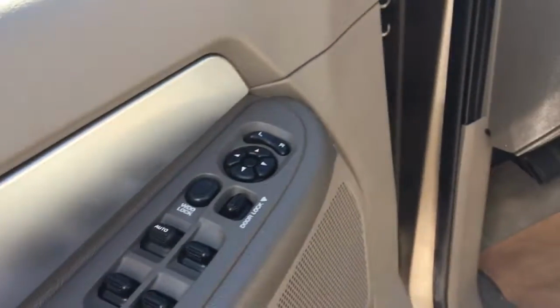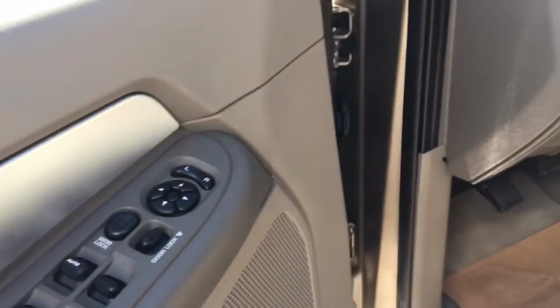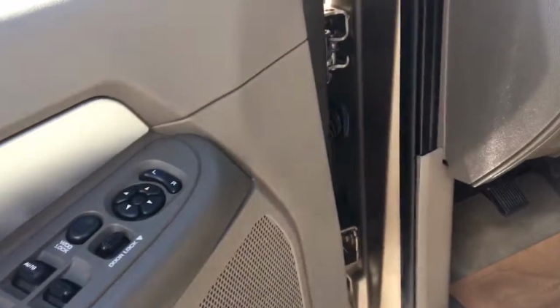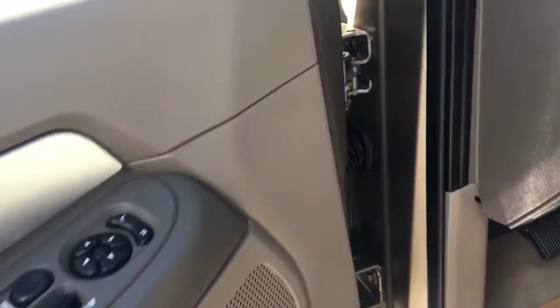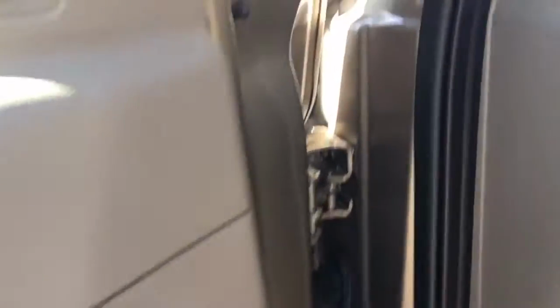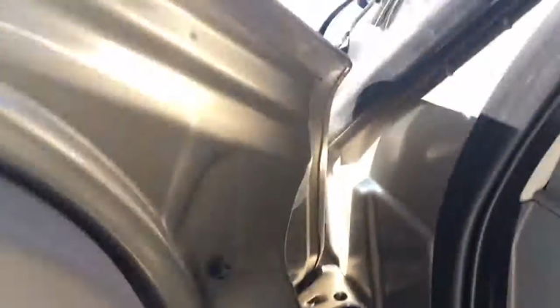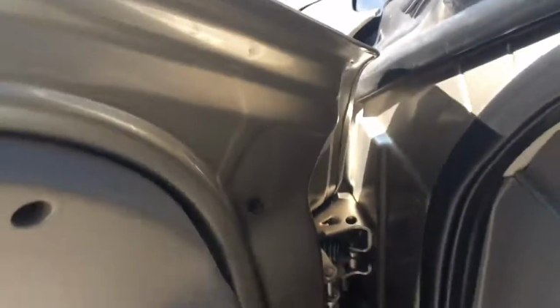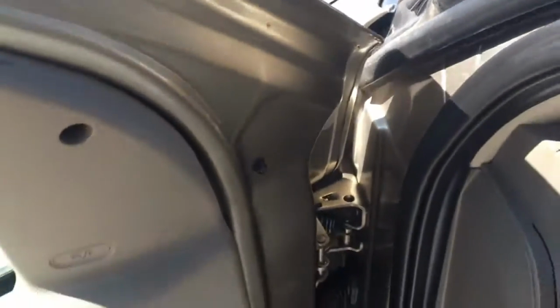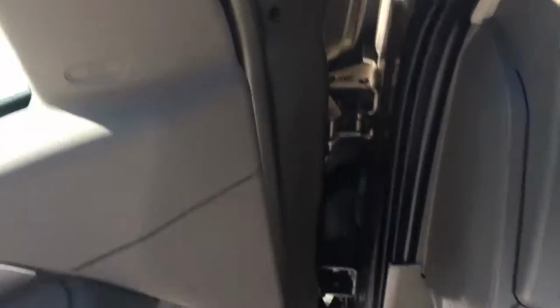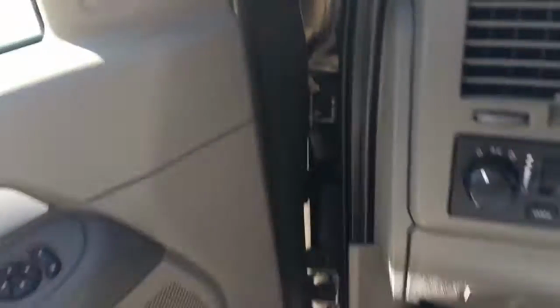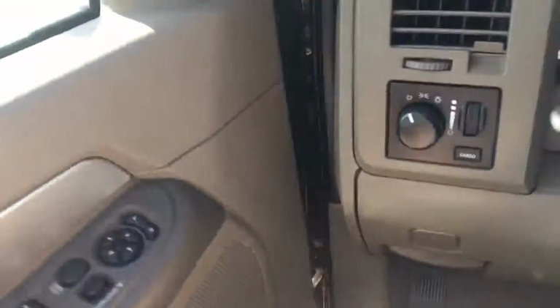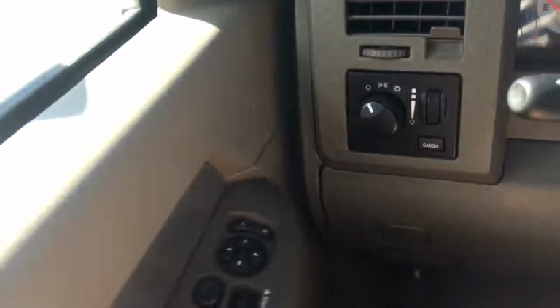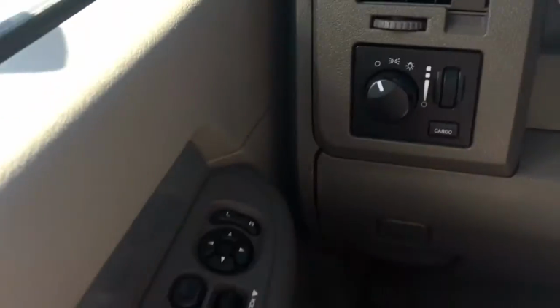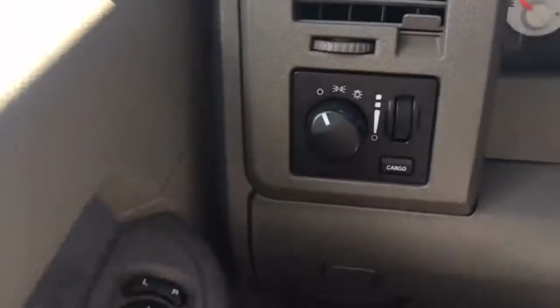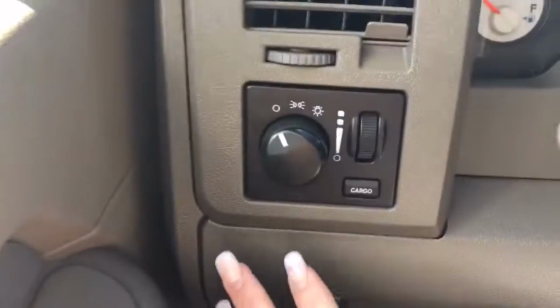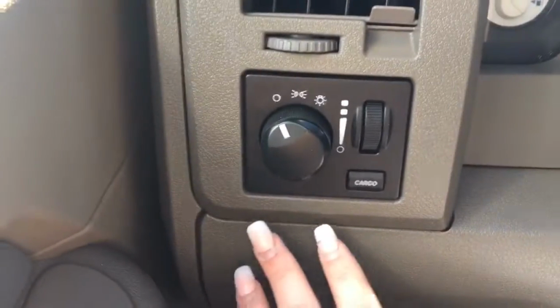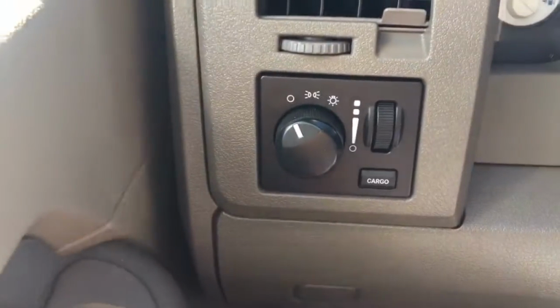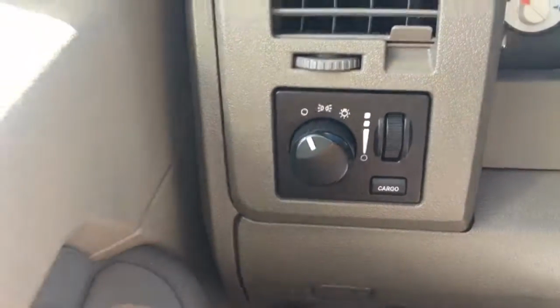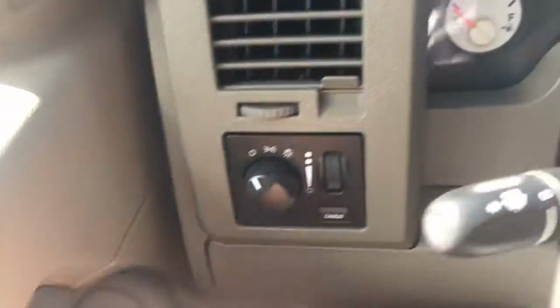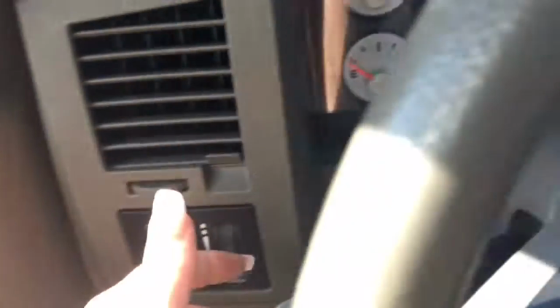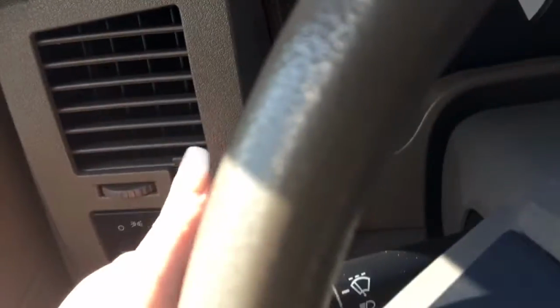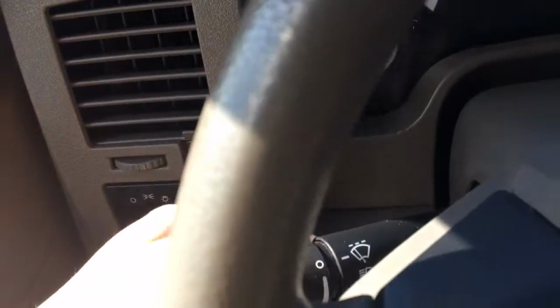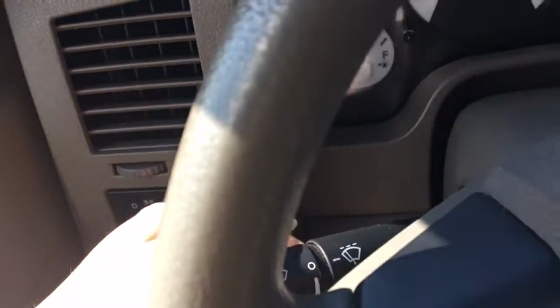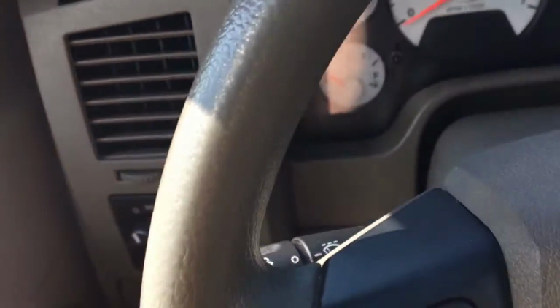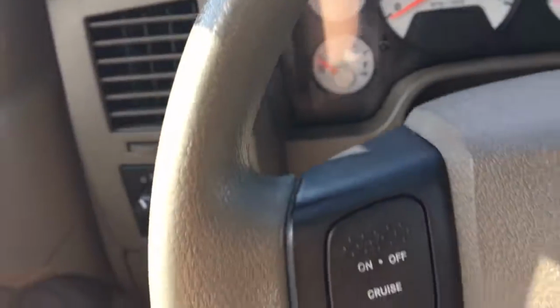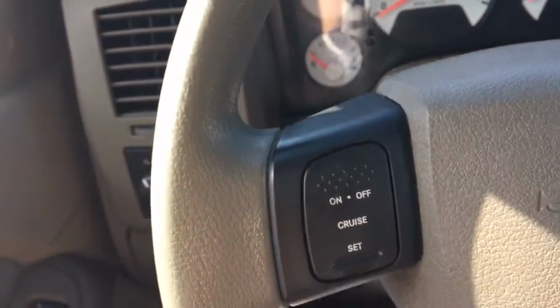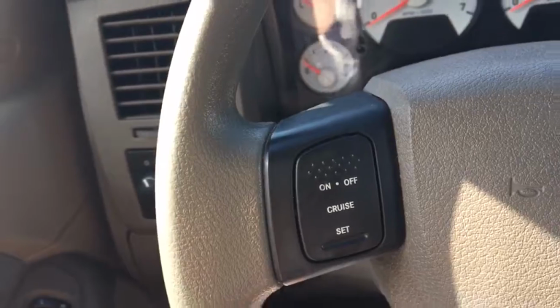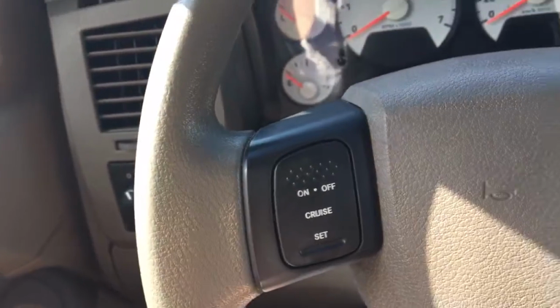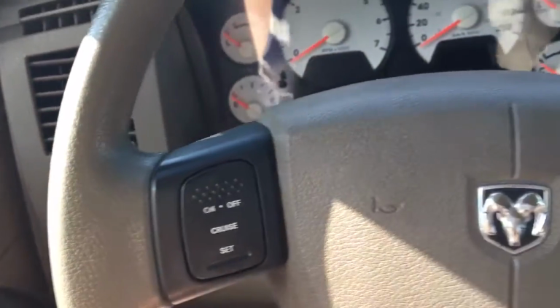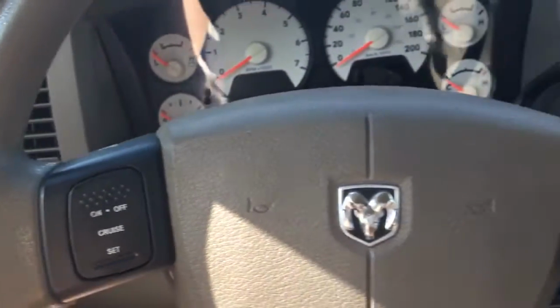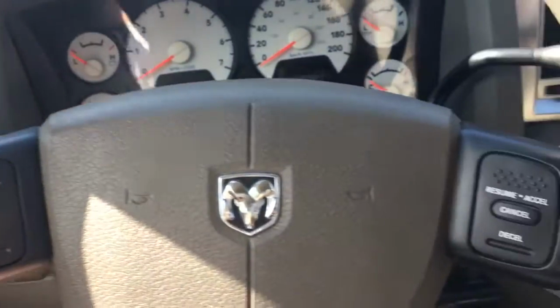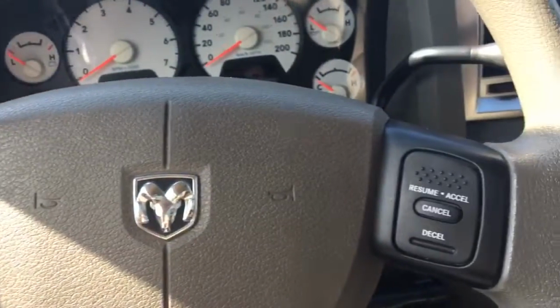Let me just hop on in. We have your lights down here on the left, your windscreen wipers on the back of the steering wheel, and your cruise control options.